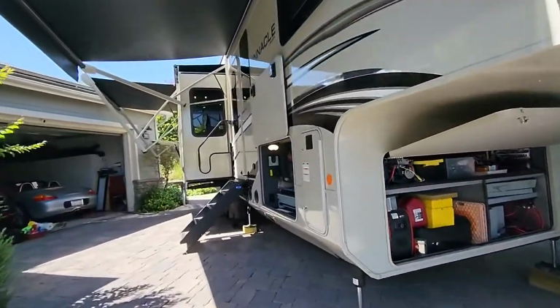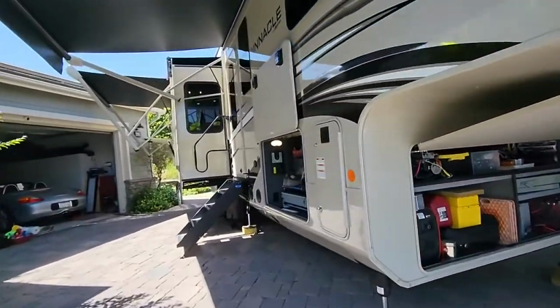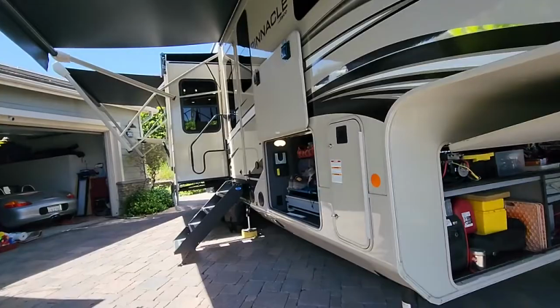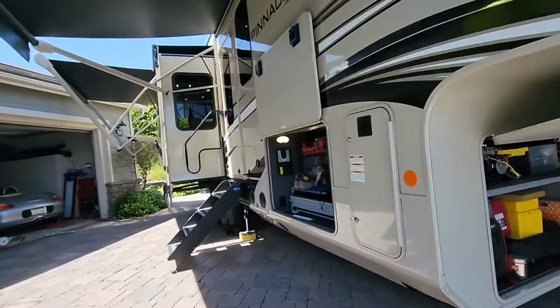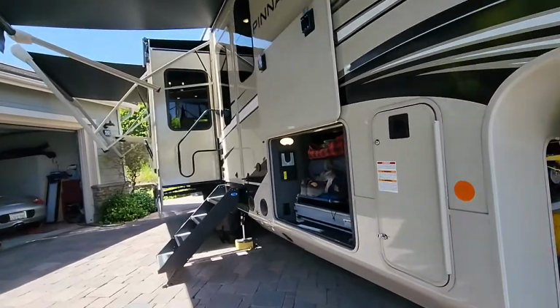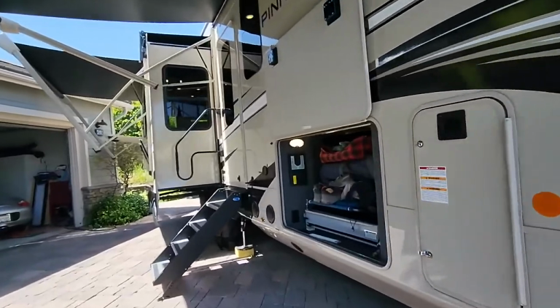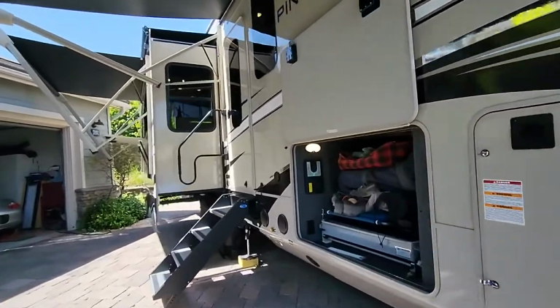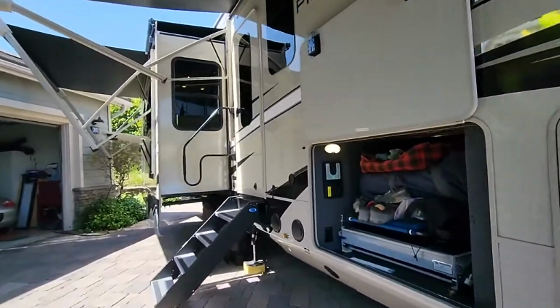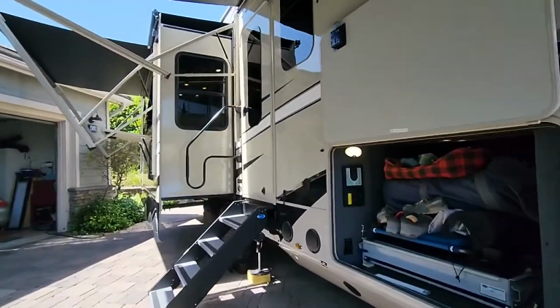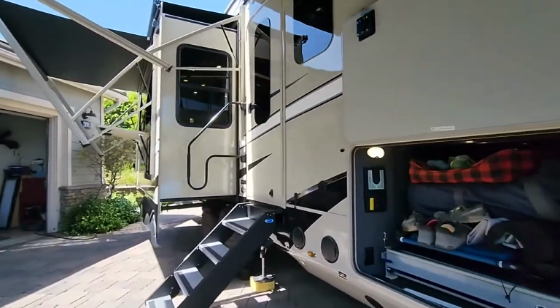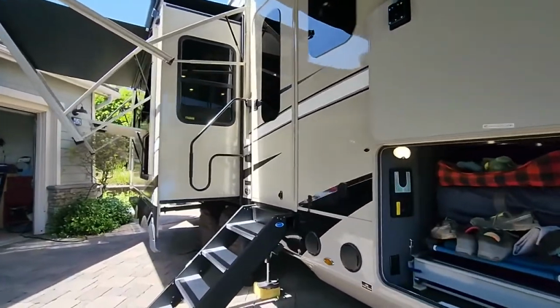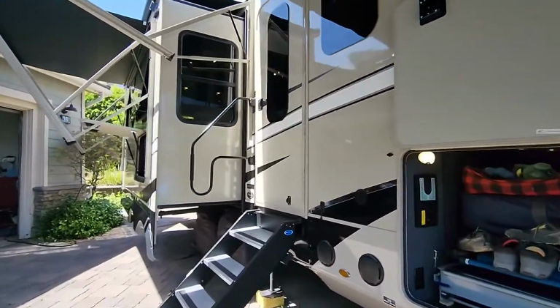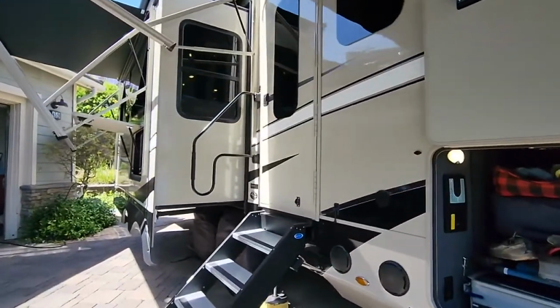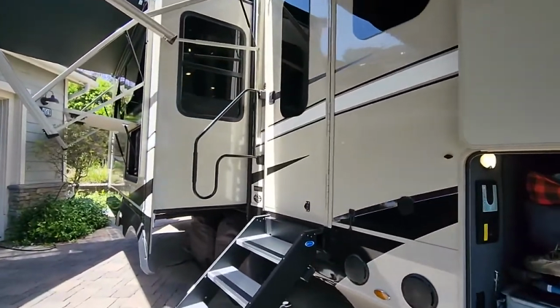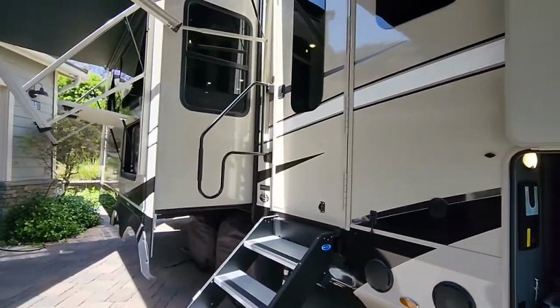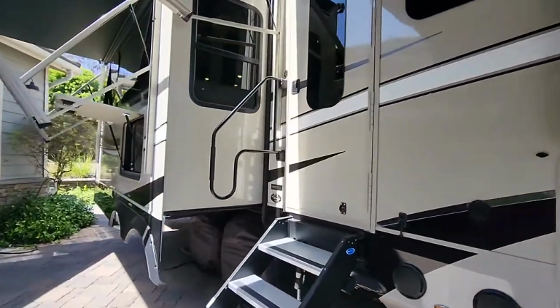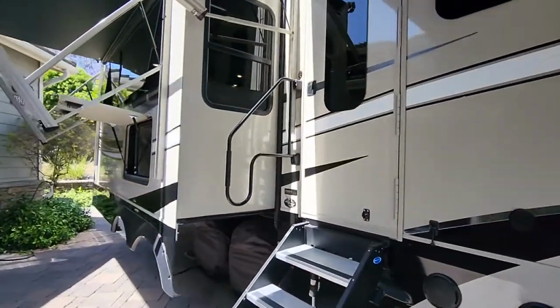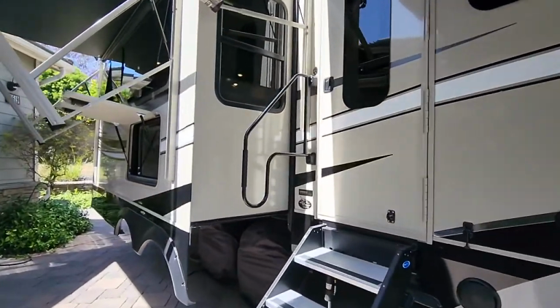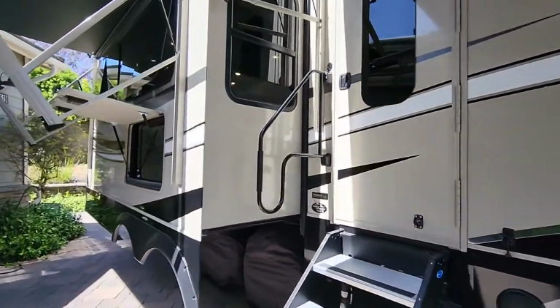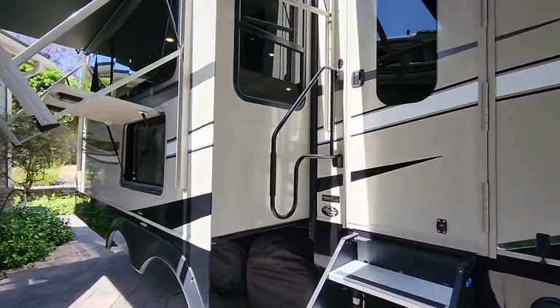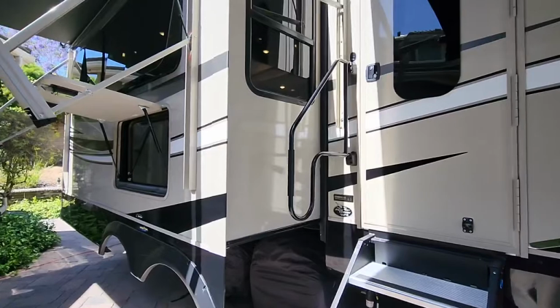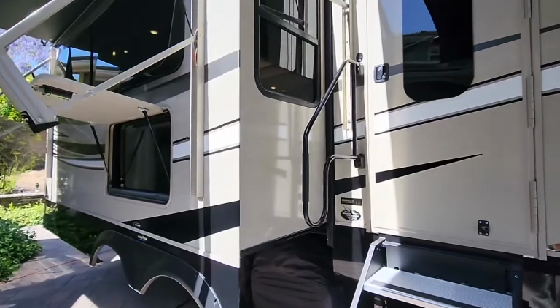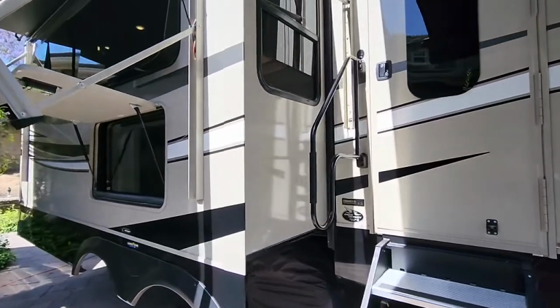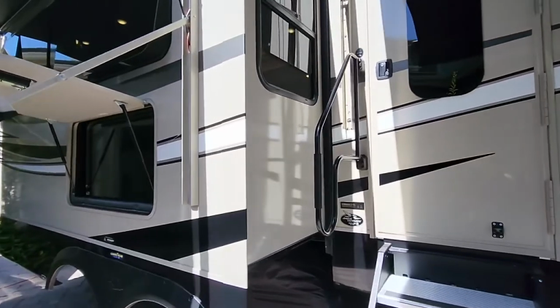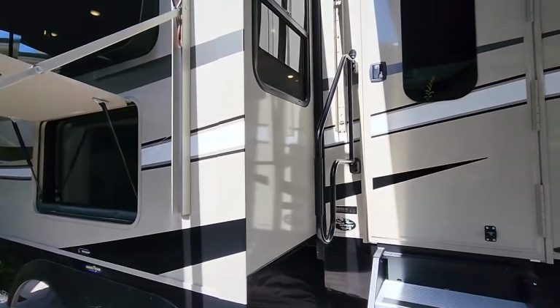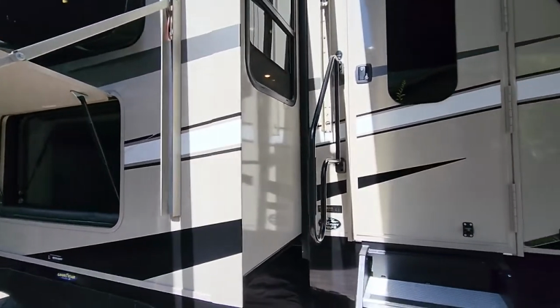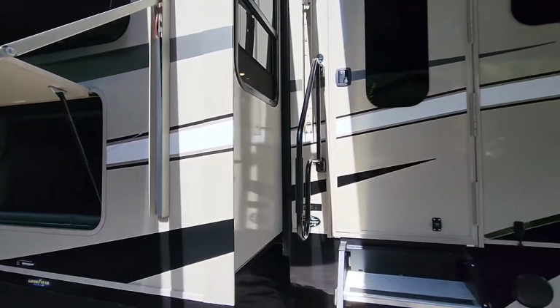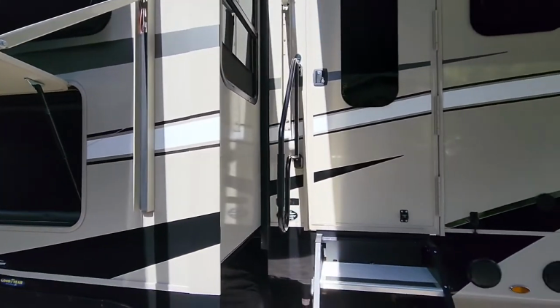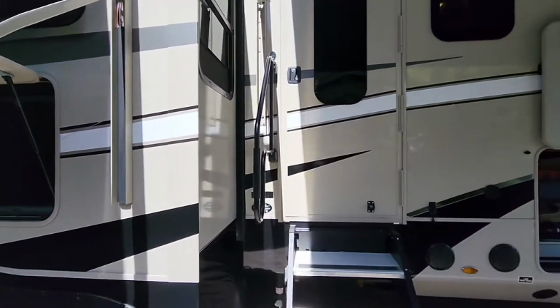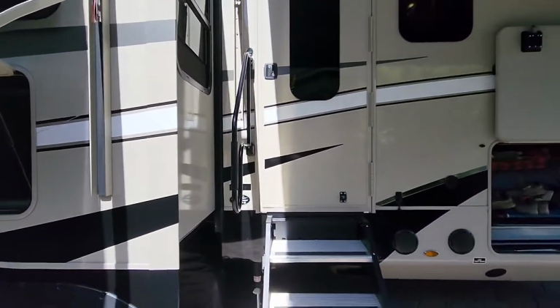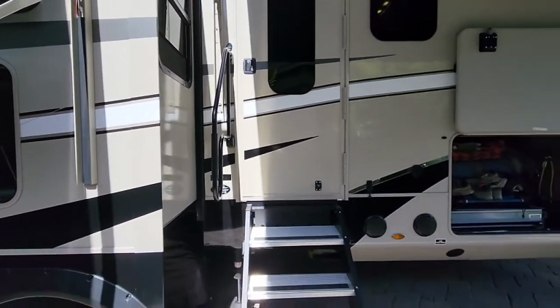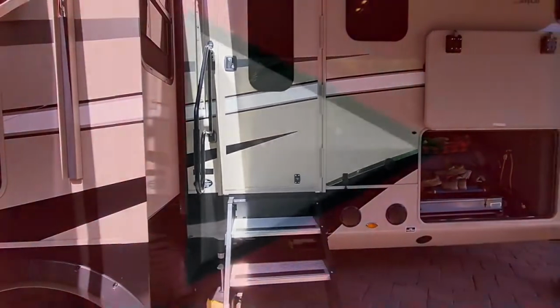That is a quick overview of the 2021 Jayco Pinnacle 32 RLTS. Hope you enjoyed it and I will go into more detail on some of the other features in a later video.